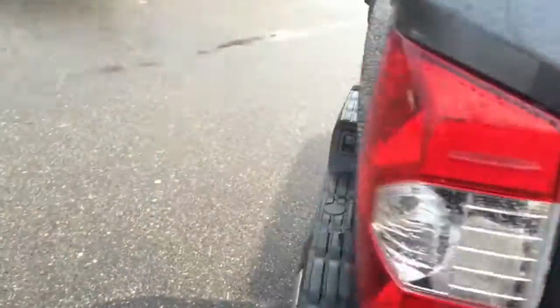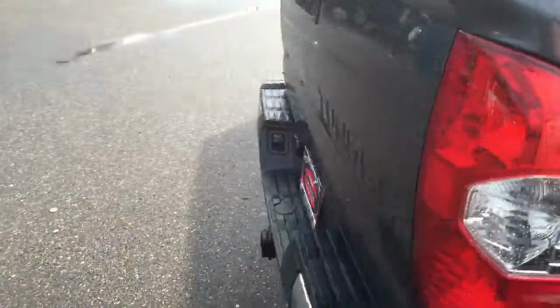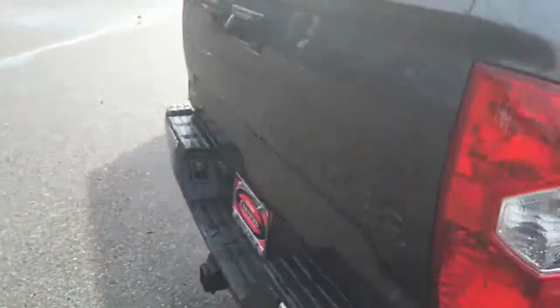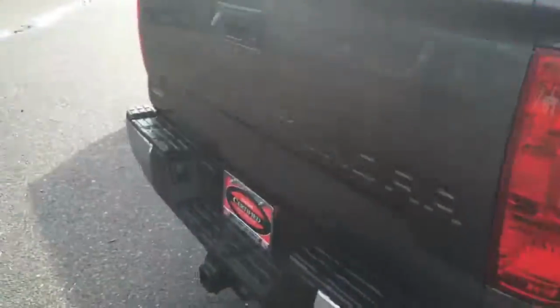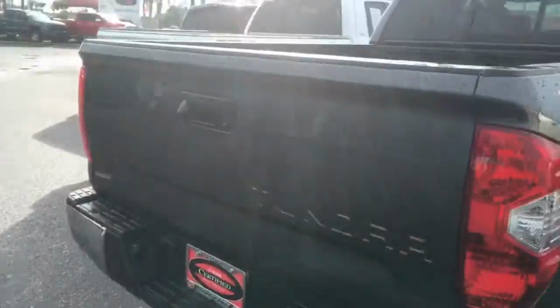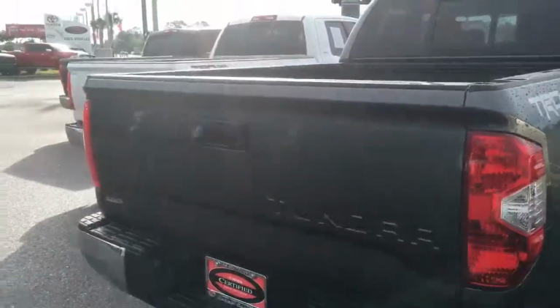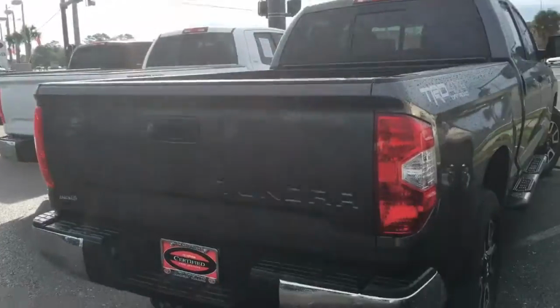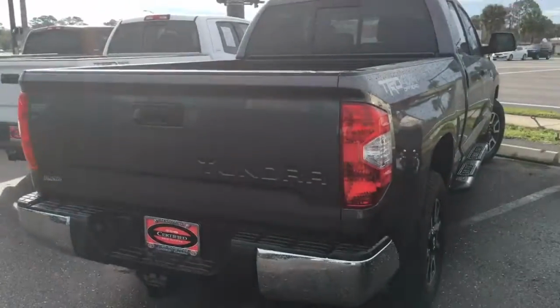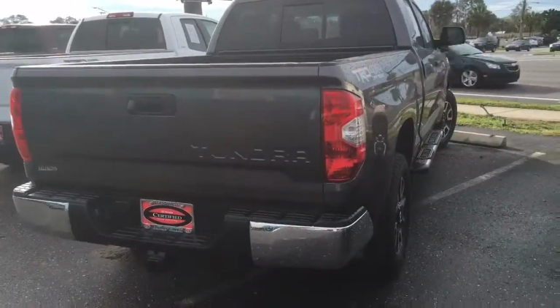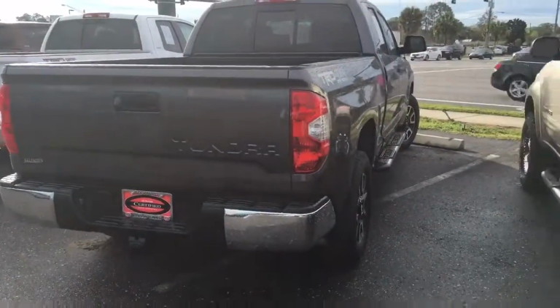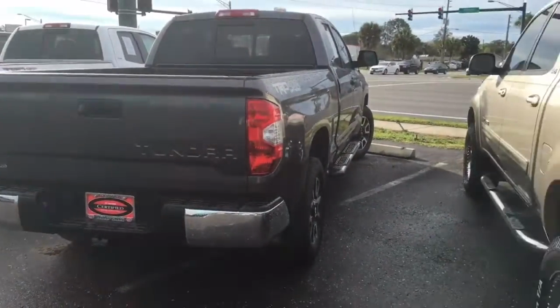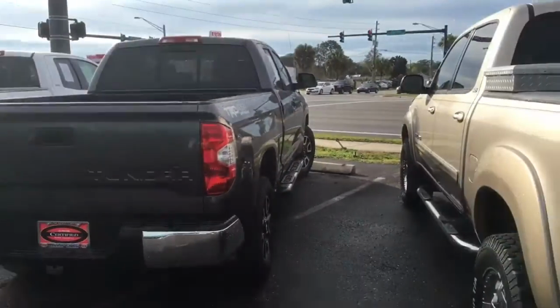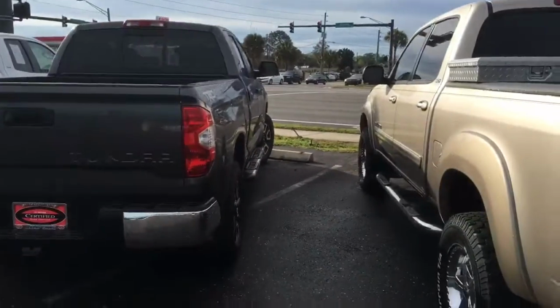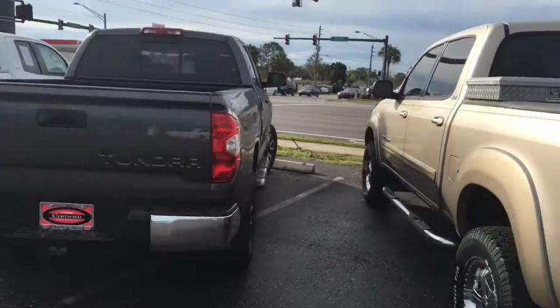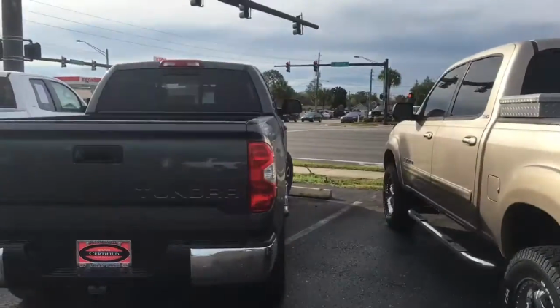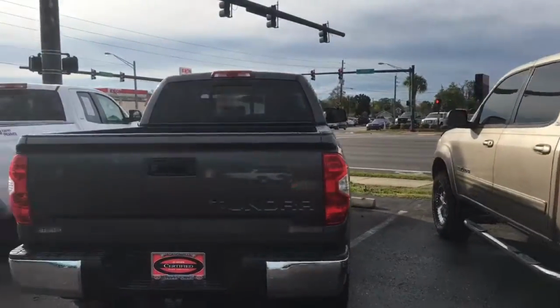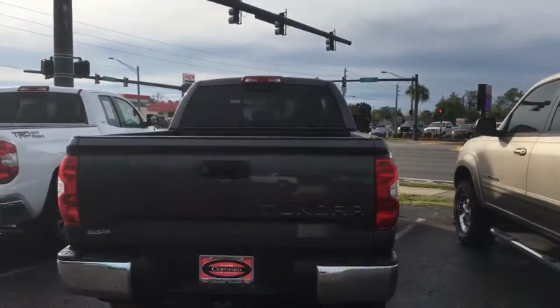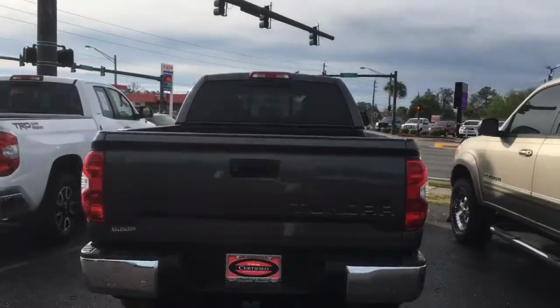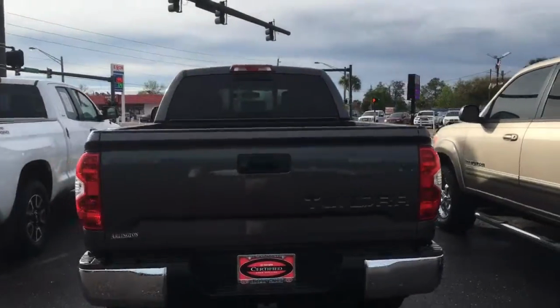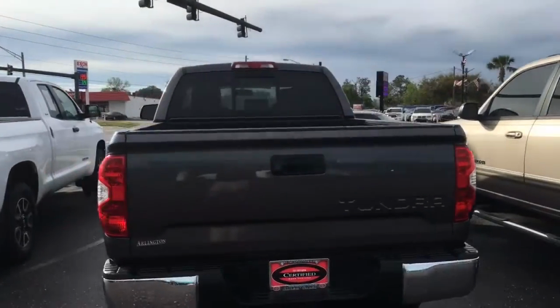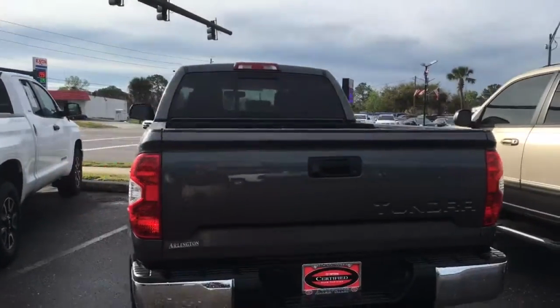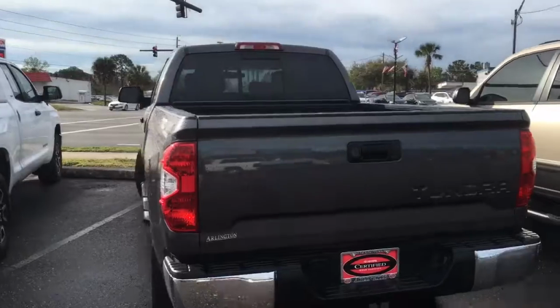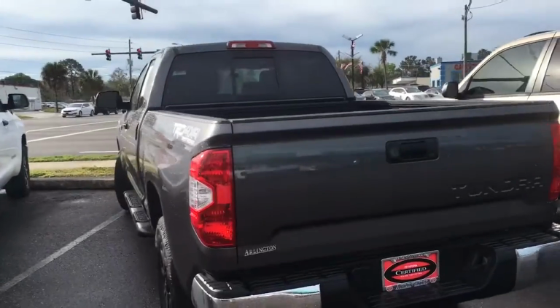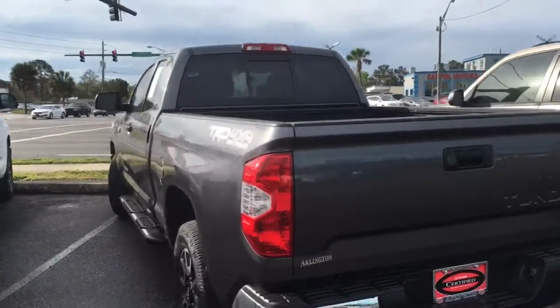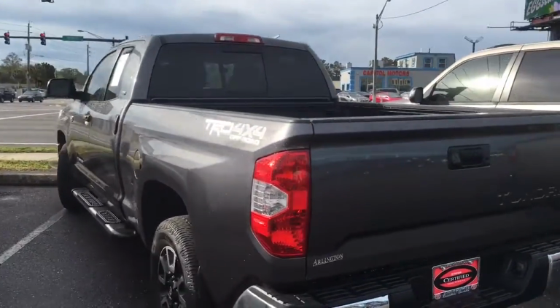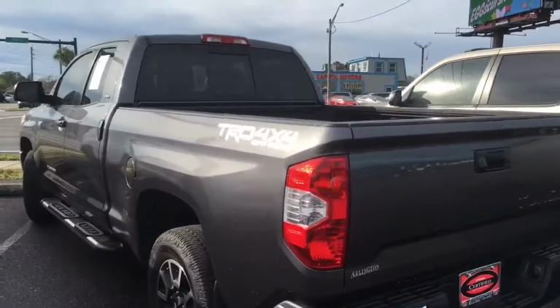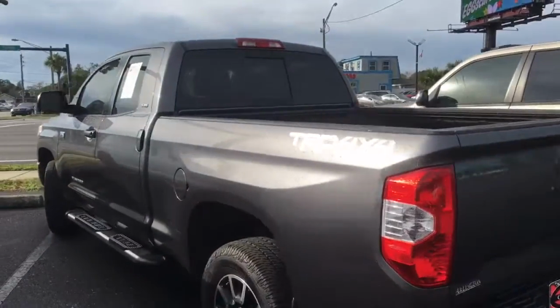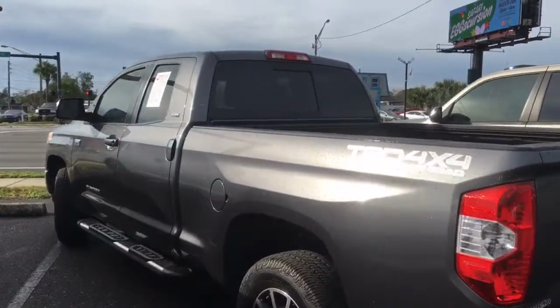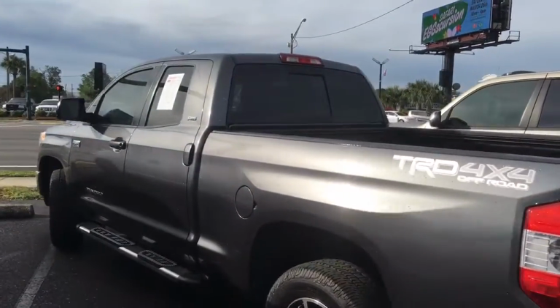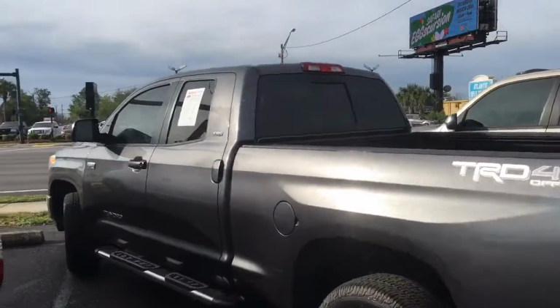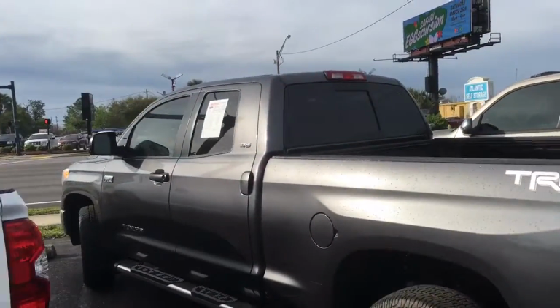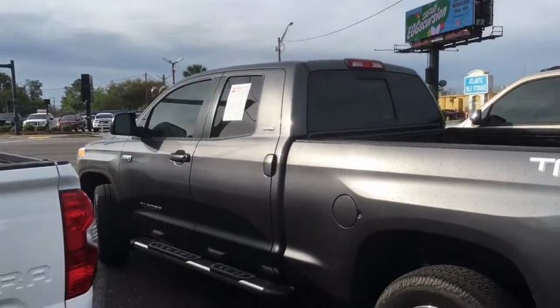Let me do a walk-around to give you the best idea of the good condition of the Tundra. It's got a hitch on the back, rear backup camera, voice recognition, Bluetooth, and a 6.5-inch touch screen.